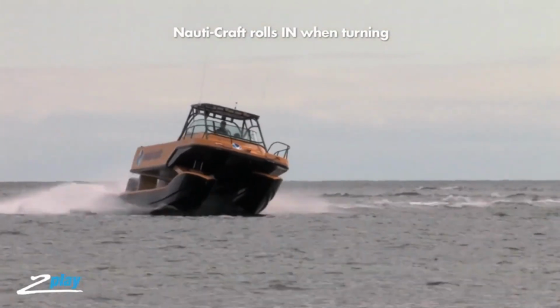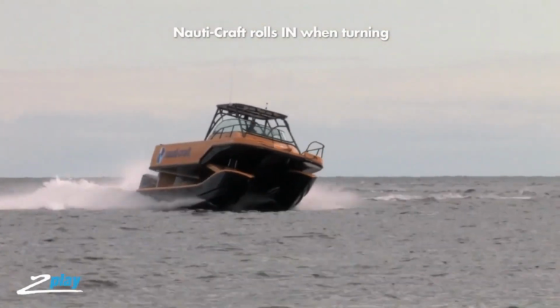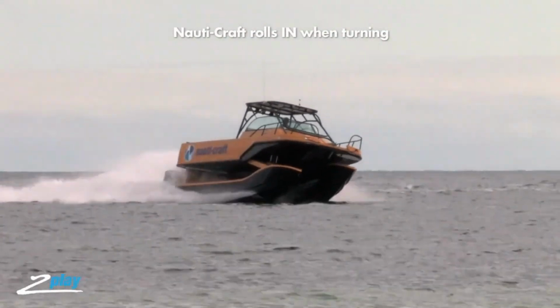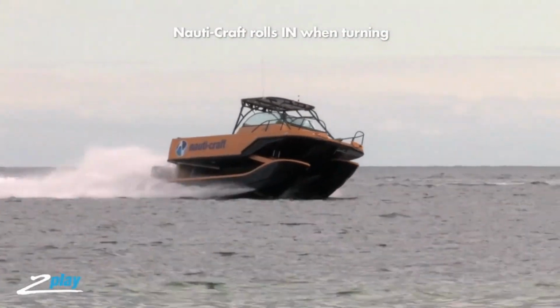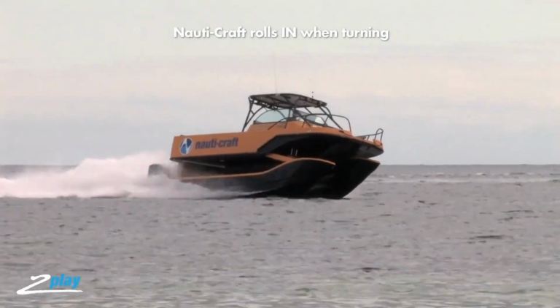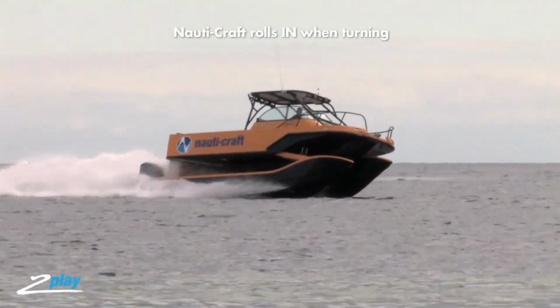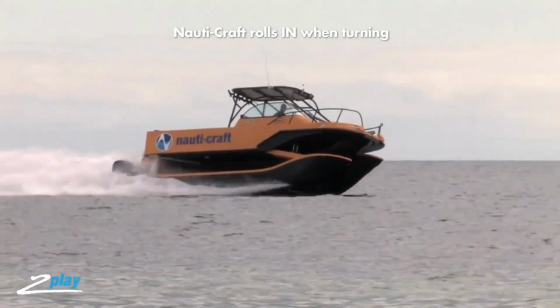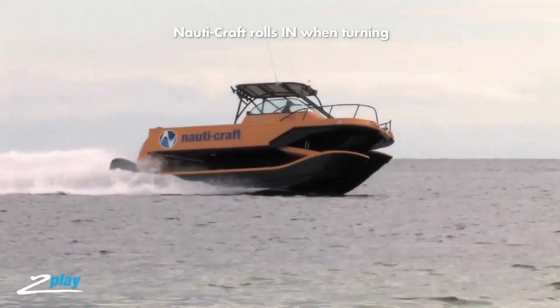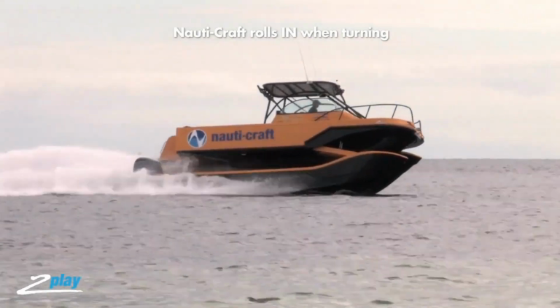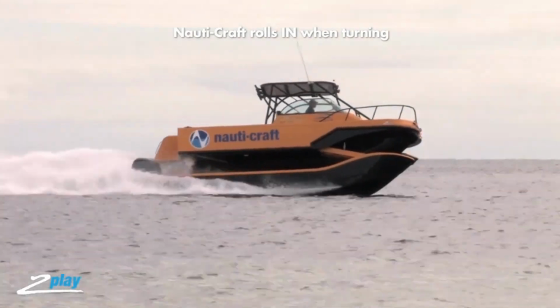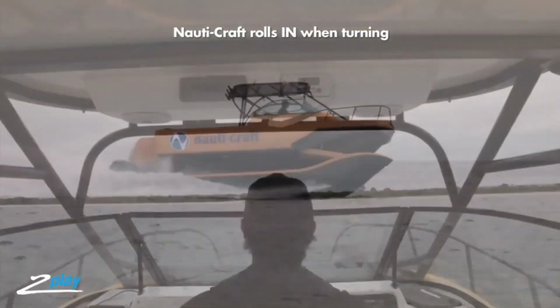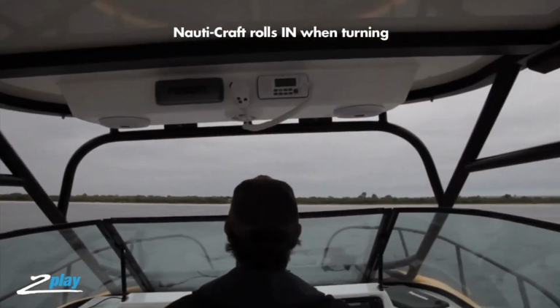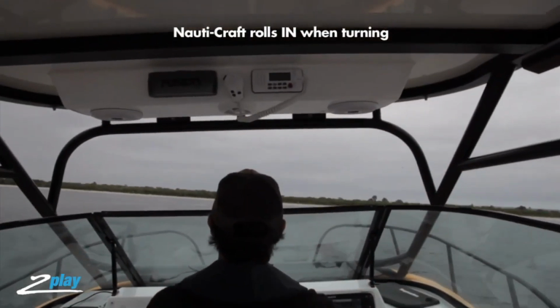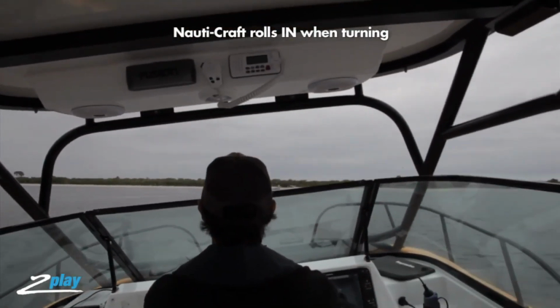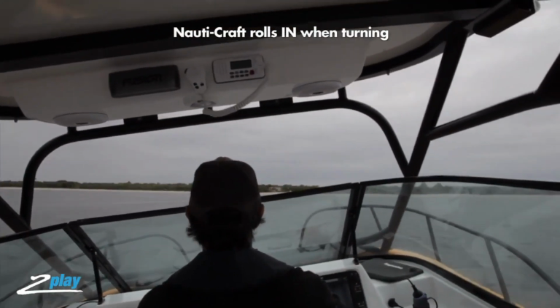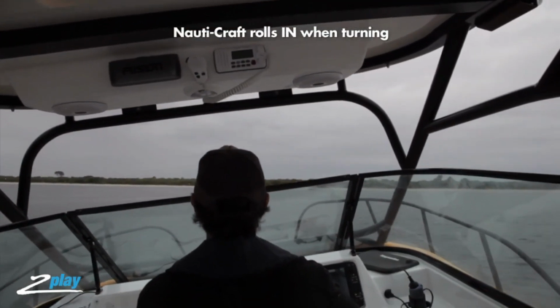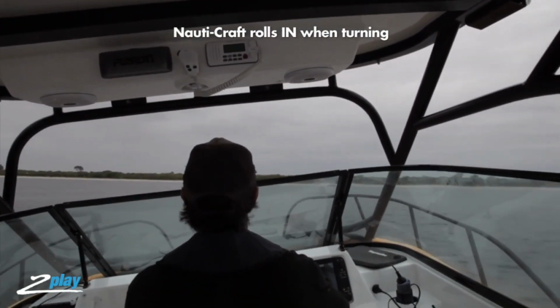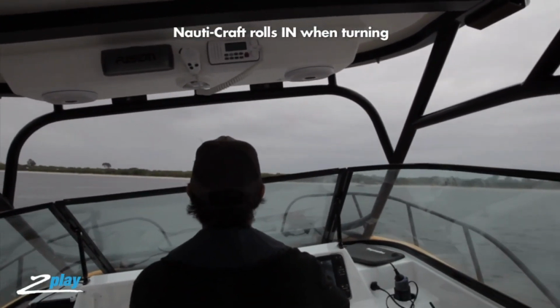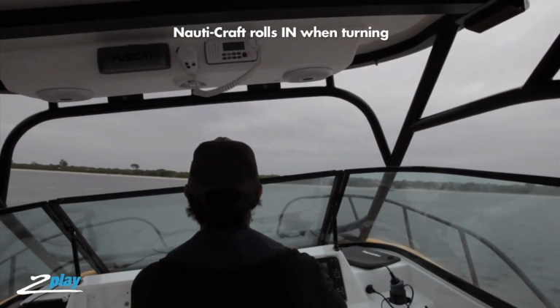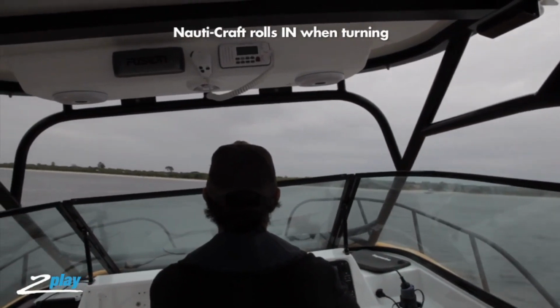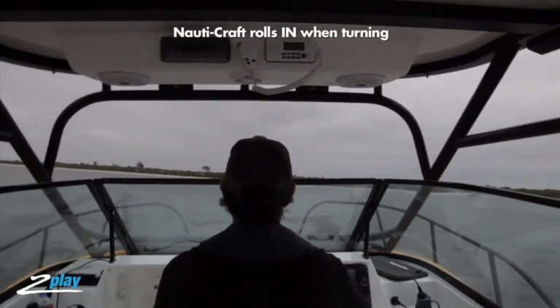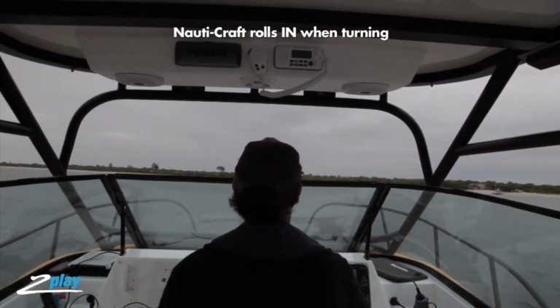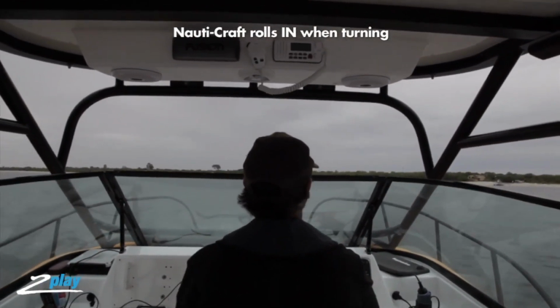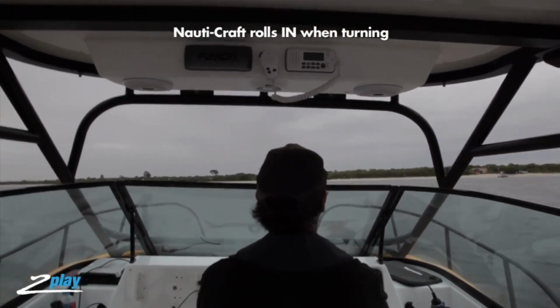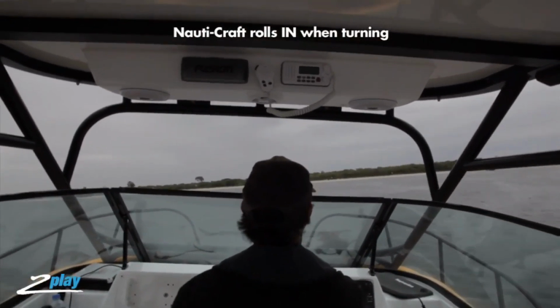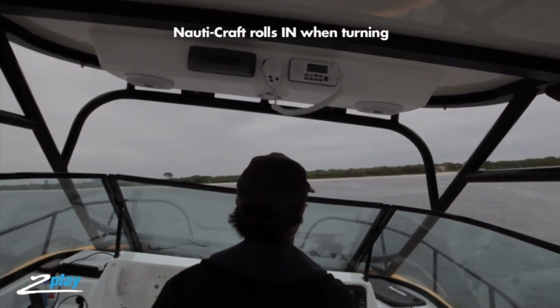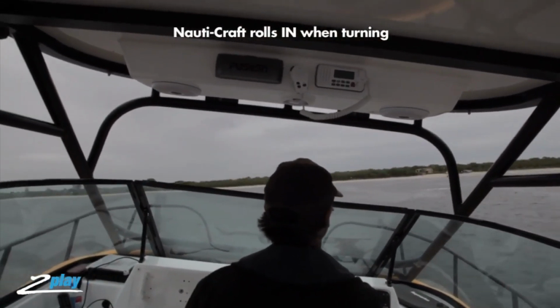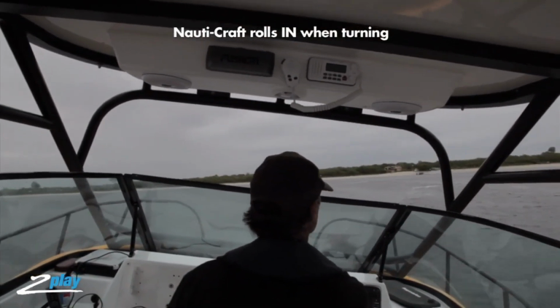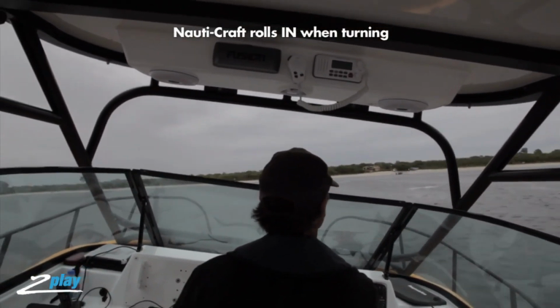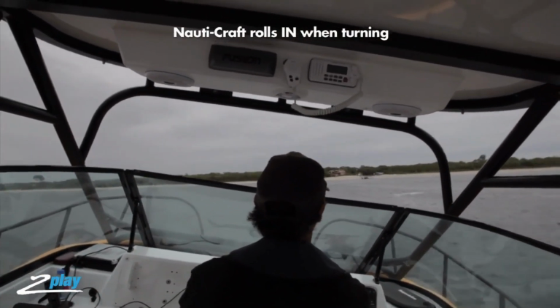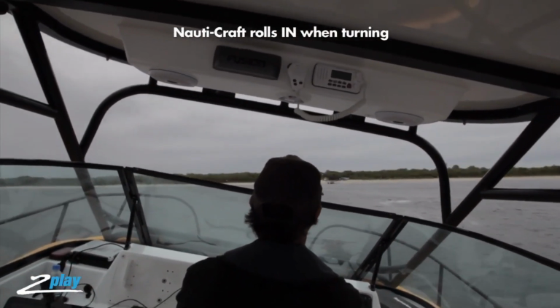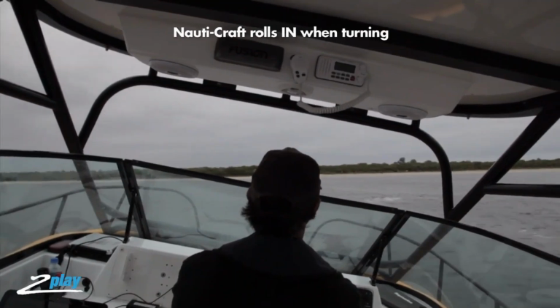Naudi Craft Marine offers a range of boats suitable for both recreational and professional use. With a commitment to quality and innovation, Naudi Craft Marine delivers superior maritime experiences, making every journey on the water both thrilling and comfortable.